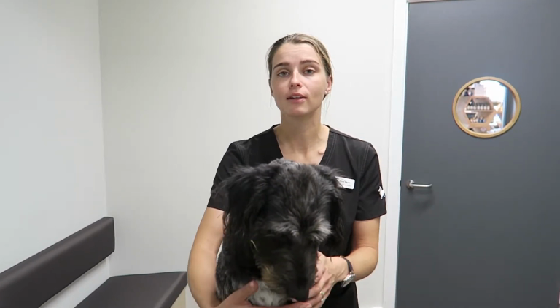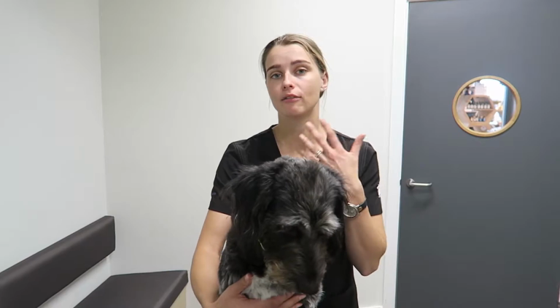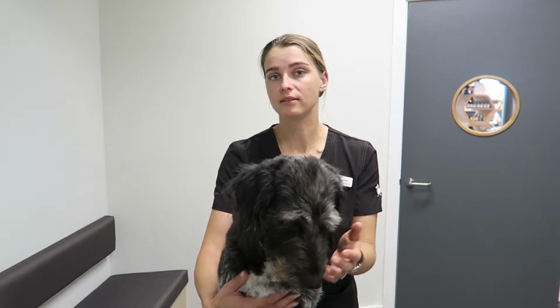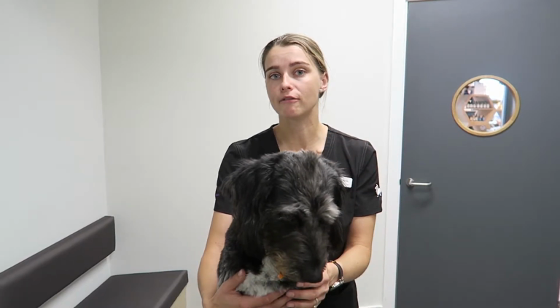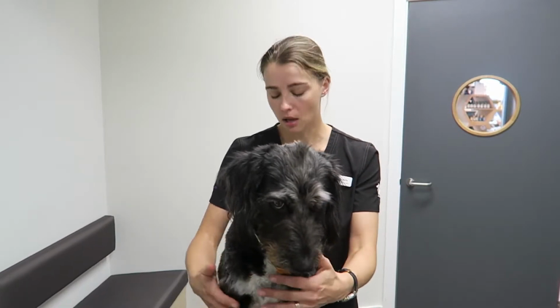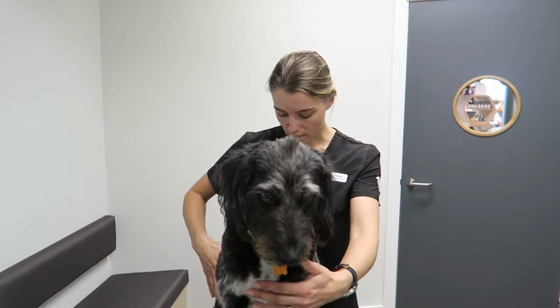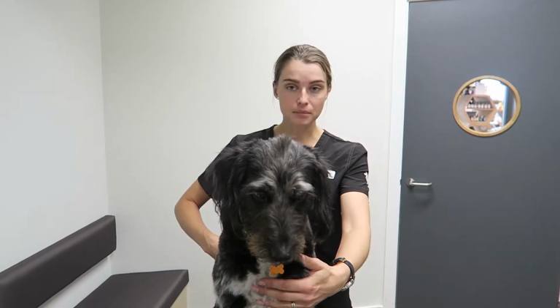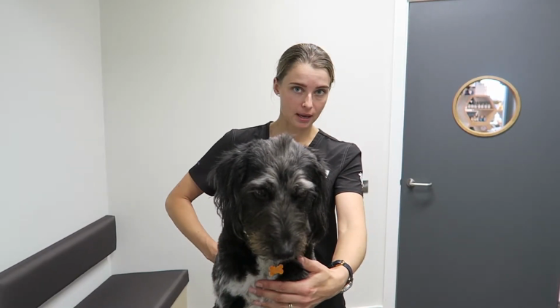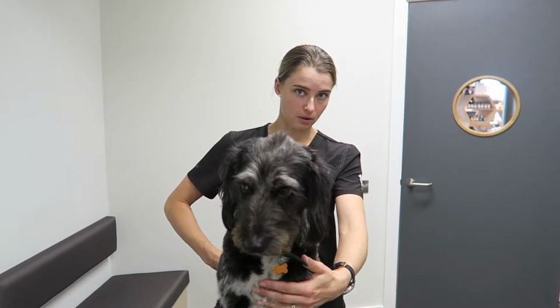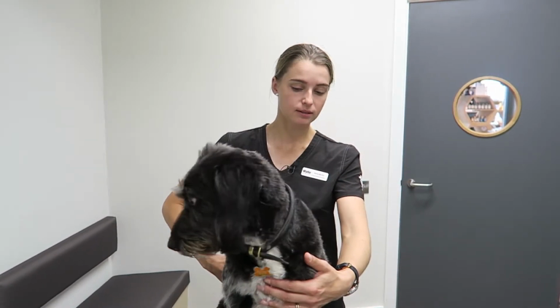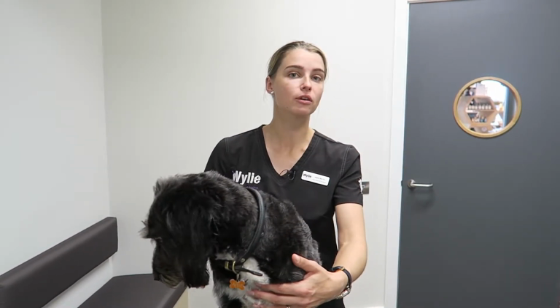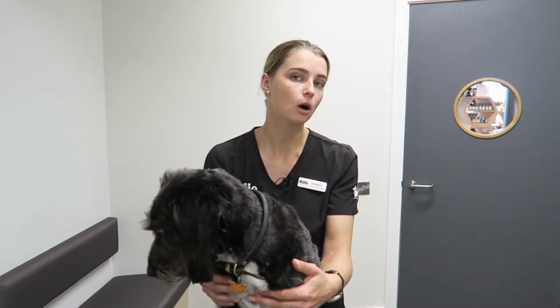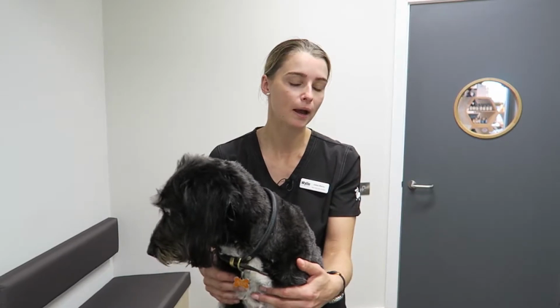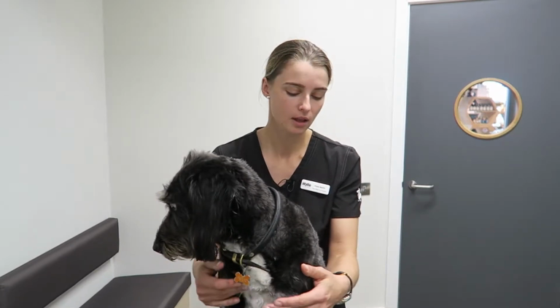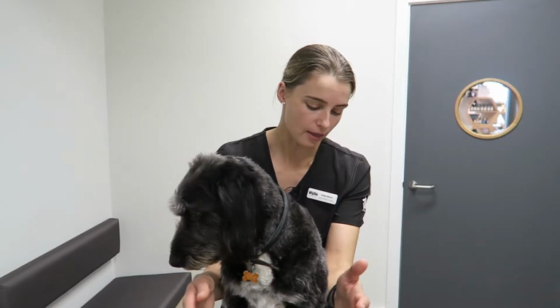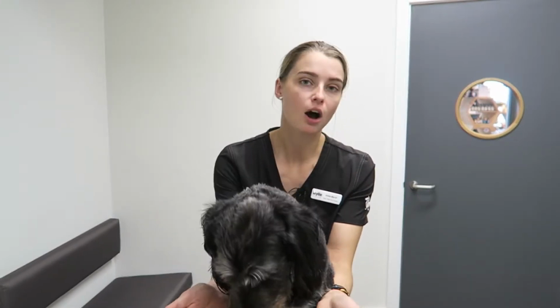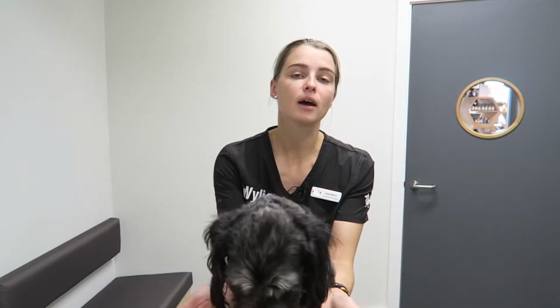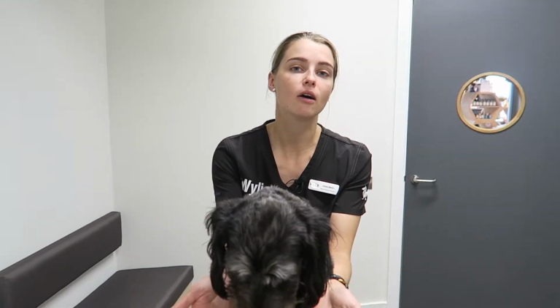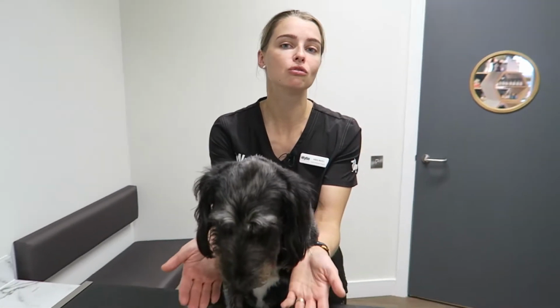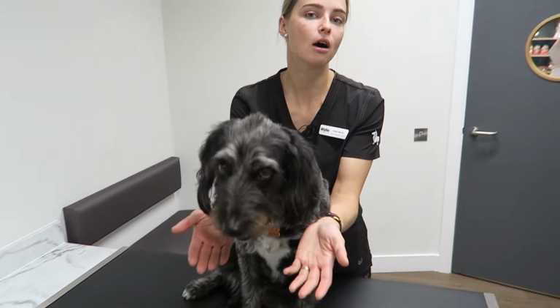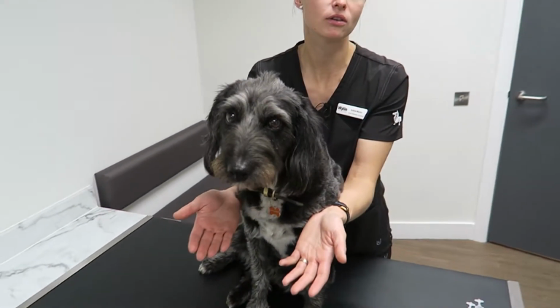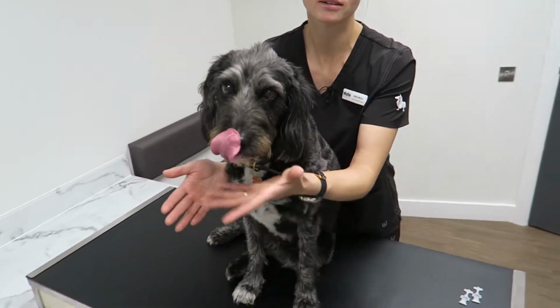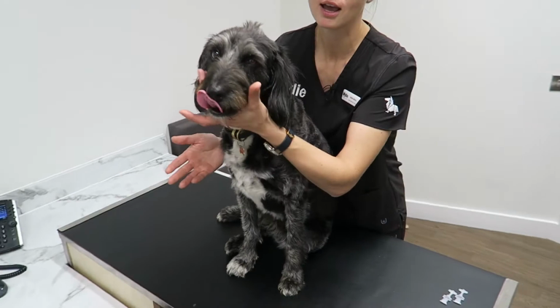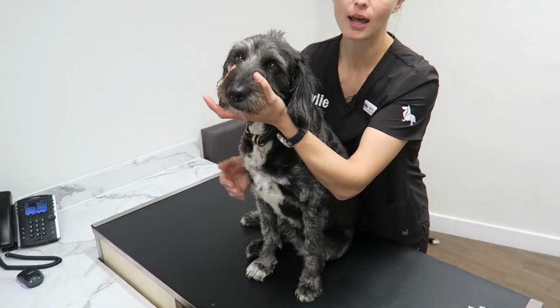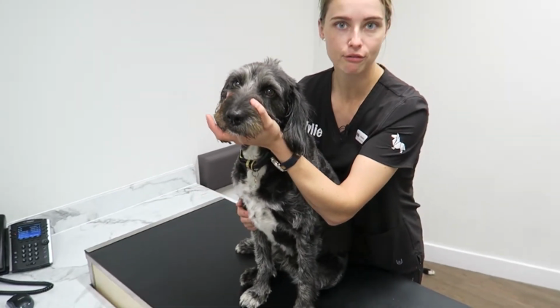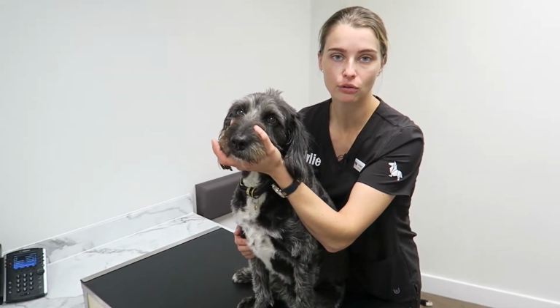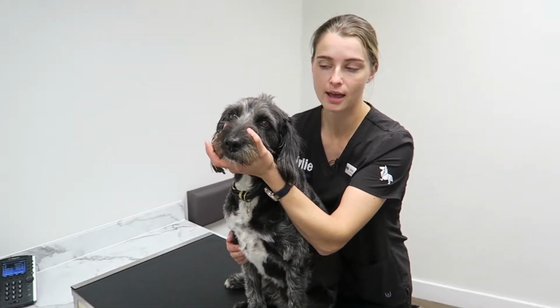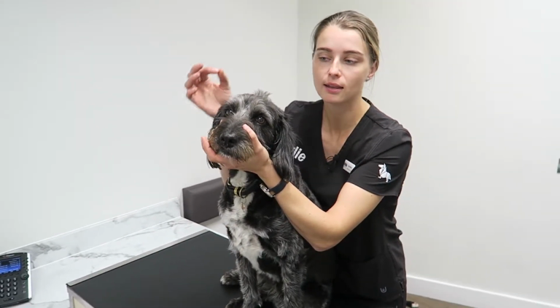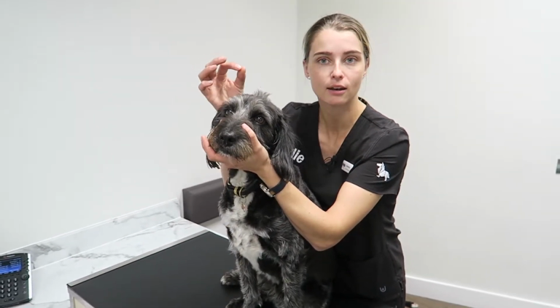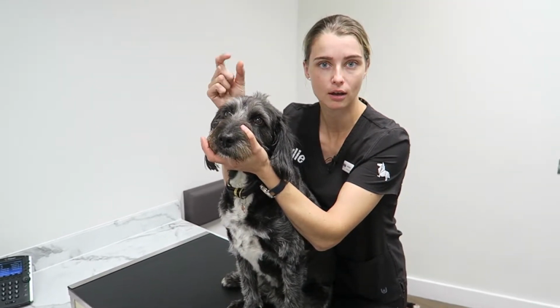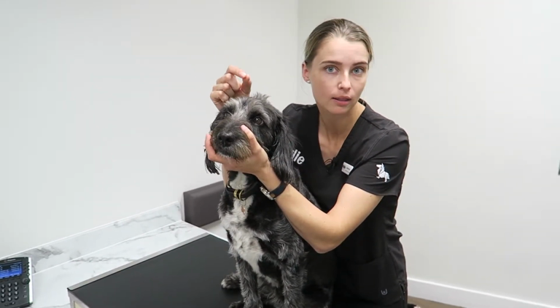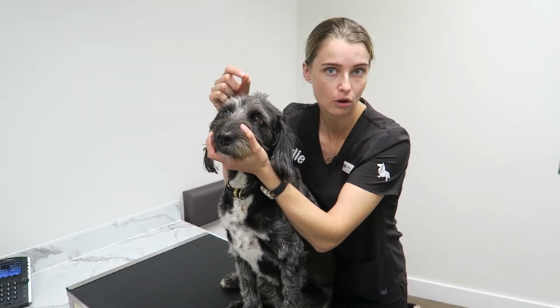Generally I have them facing away from me with their bums up against my stomach so they can't wriggle backwards. I then have my arms by their sides to ensure they can't wriggle side to side, and then one hand free to hold their head and the other hand for applying the eye drops.